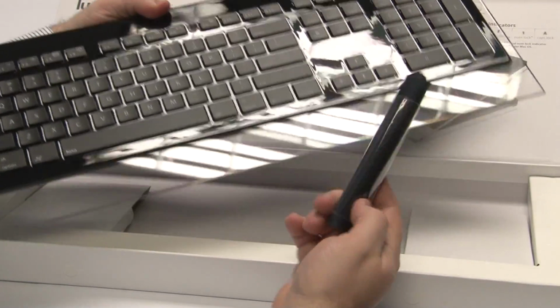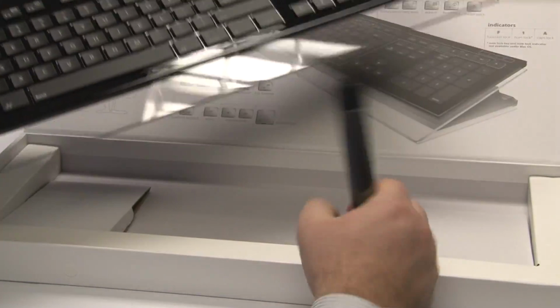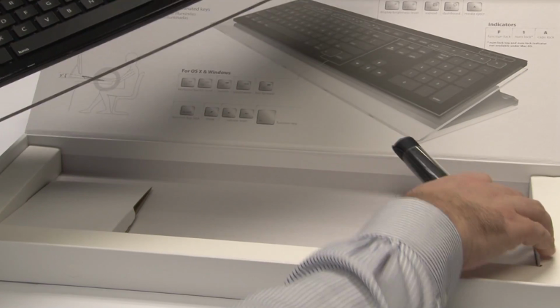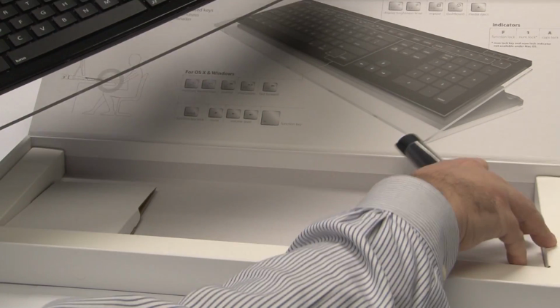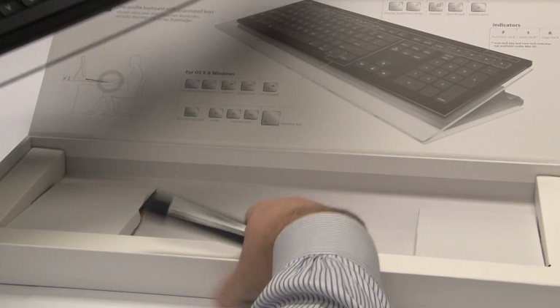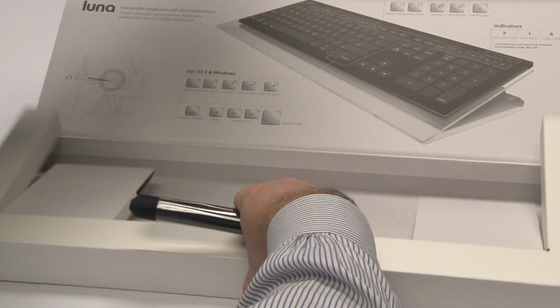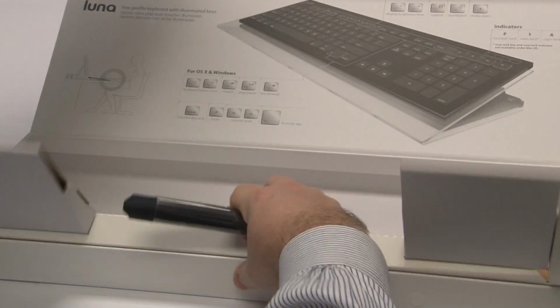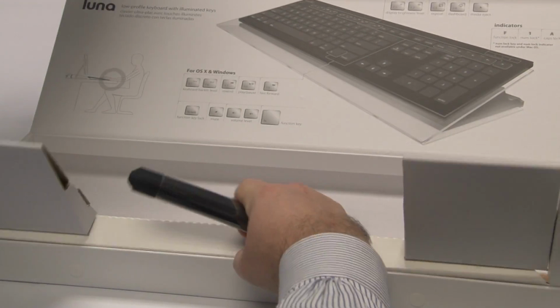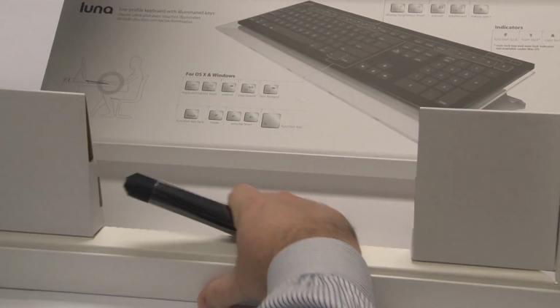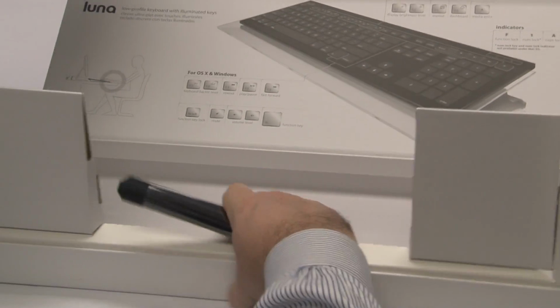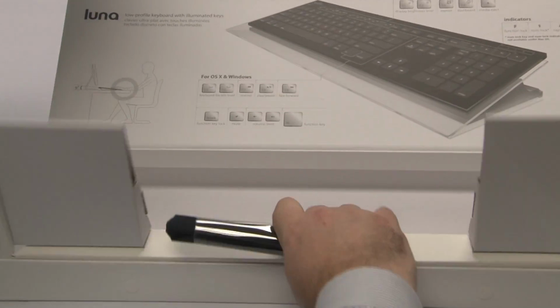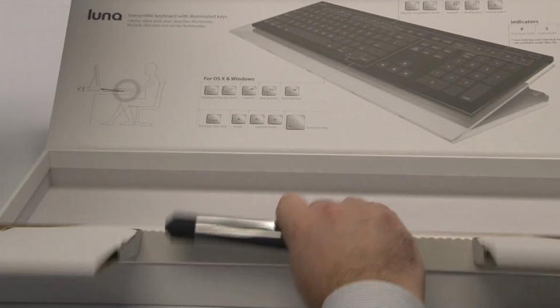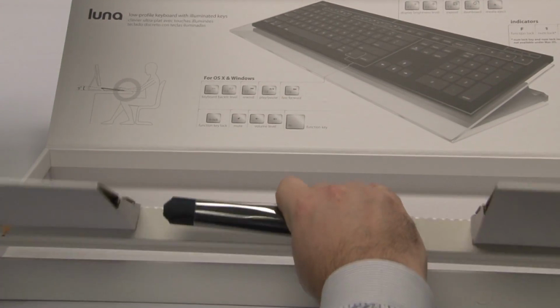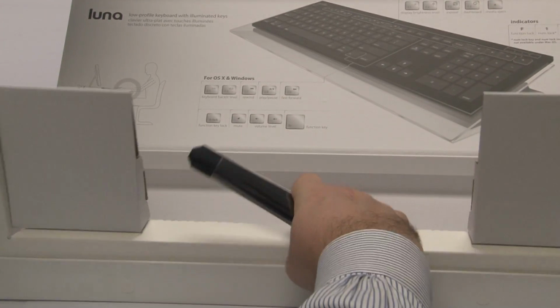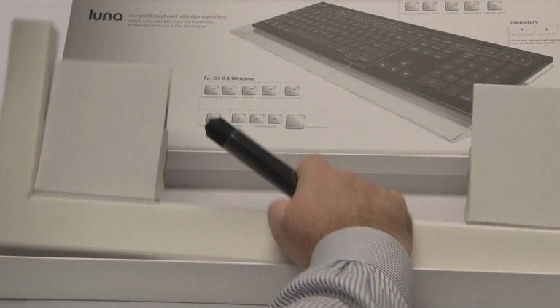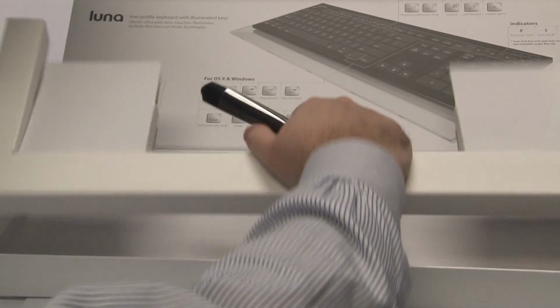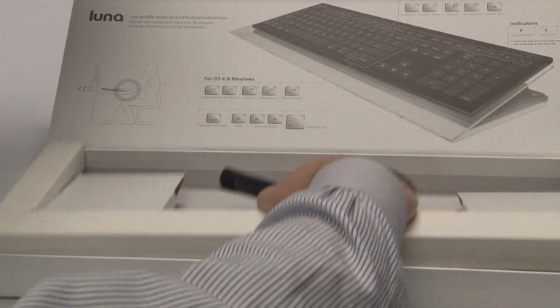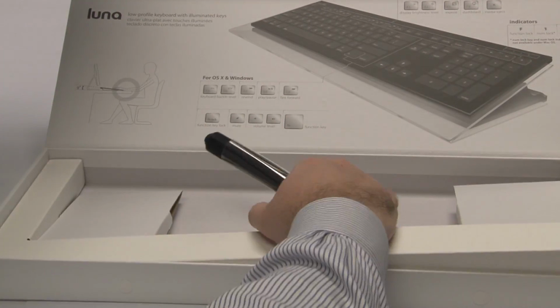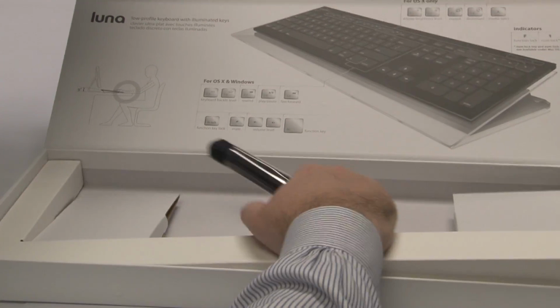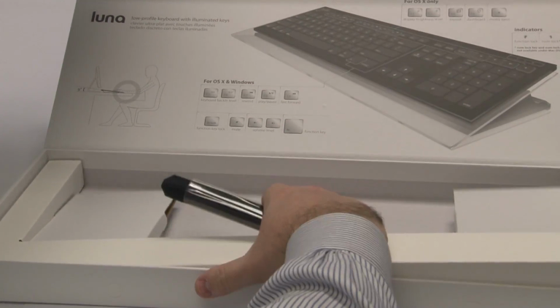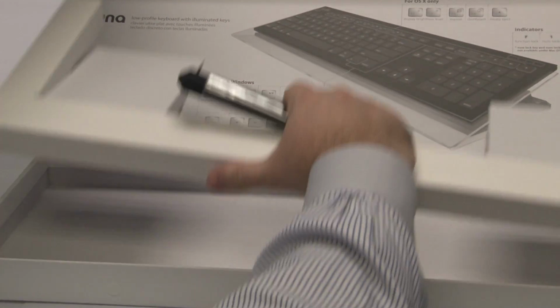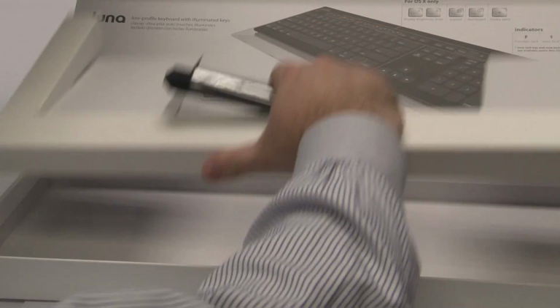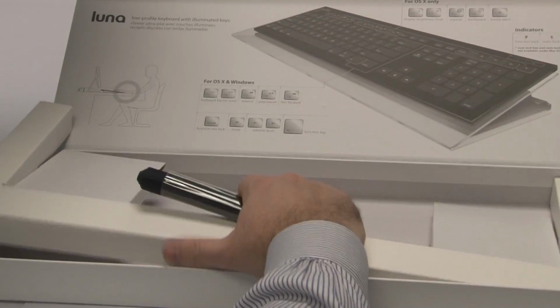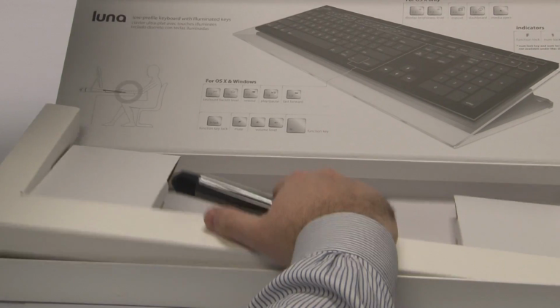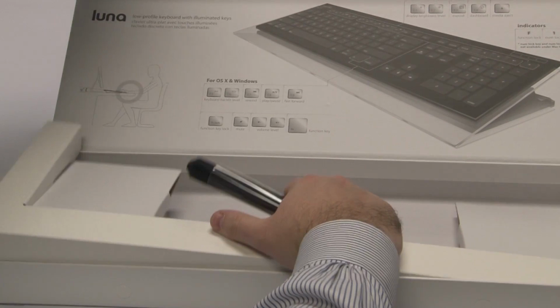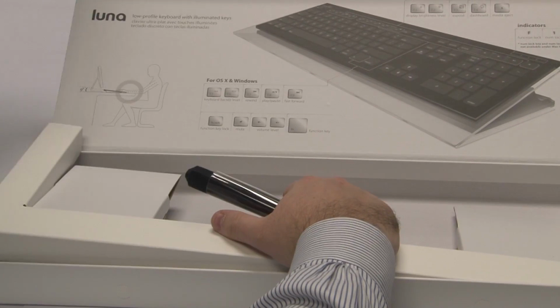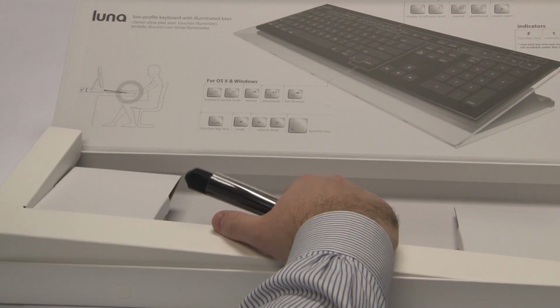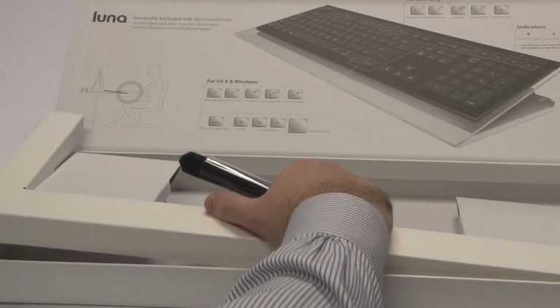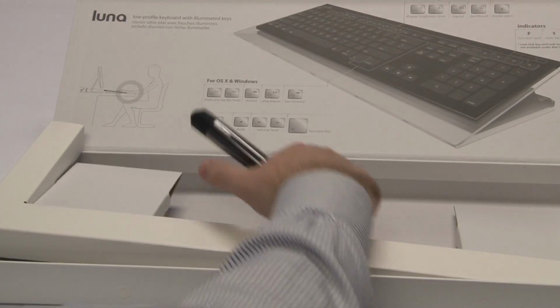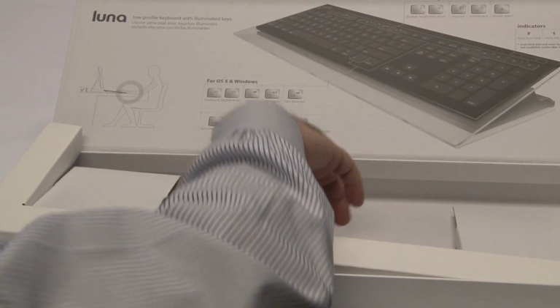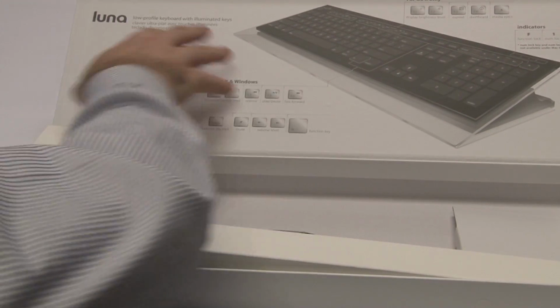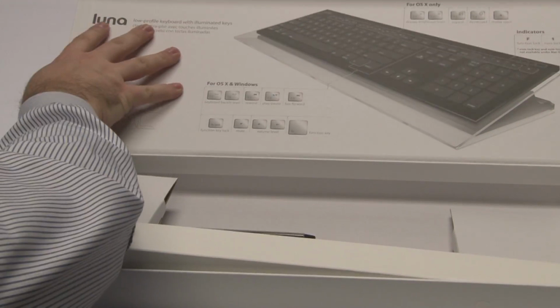There's no other instructions in the box, no other paperwork. So I'm going to set this up on my computer, review it, and try it out. Let's see what happens.